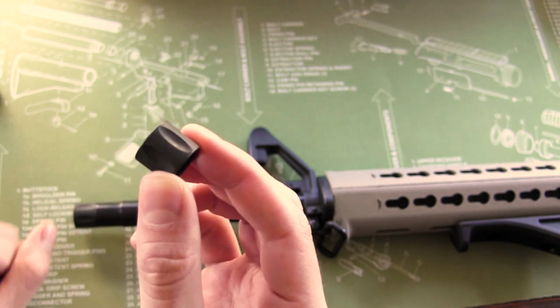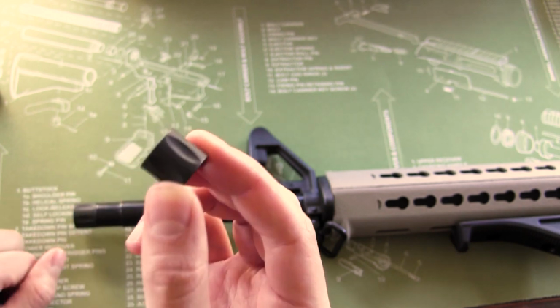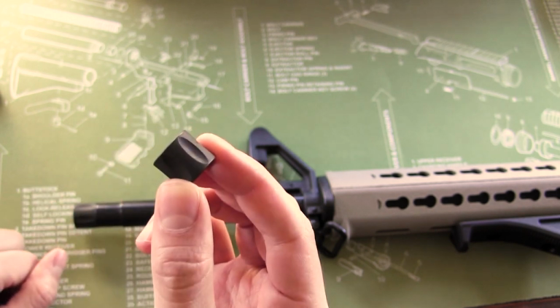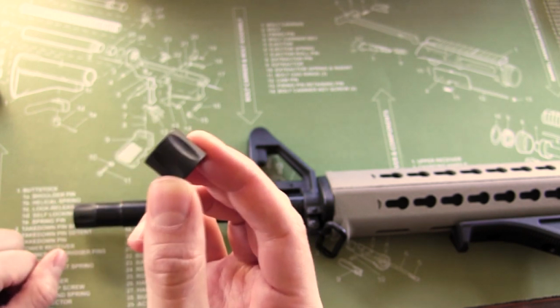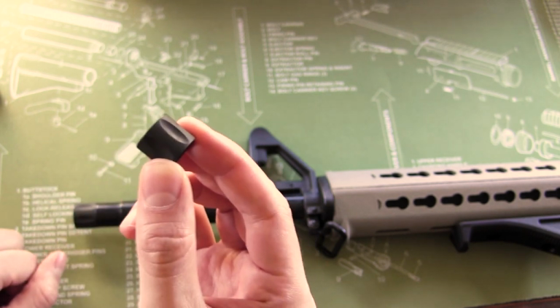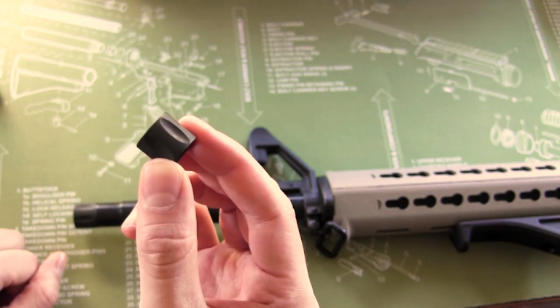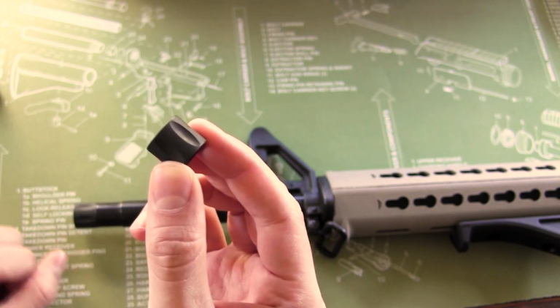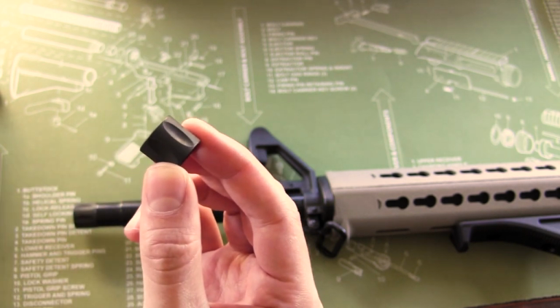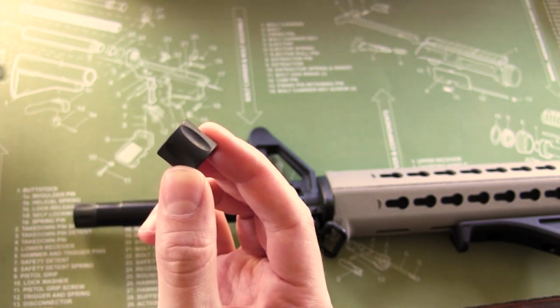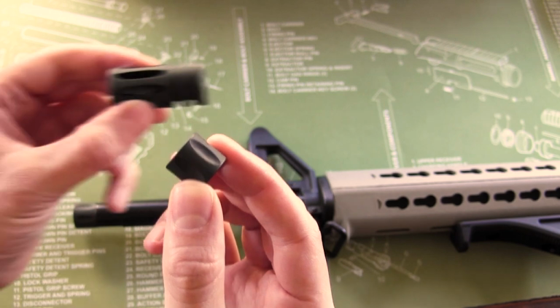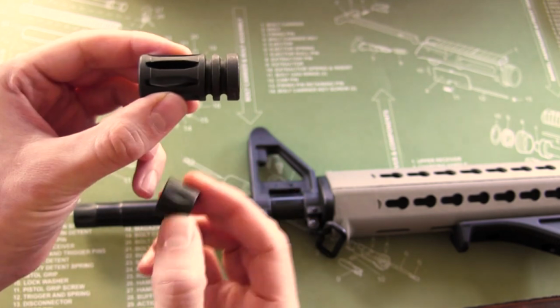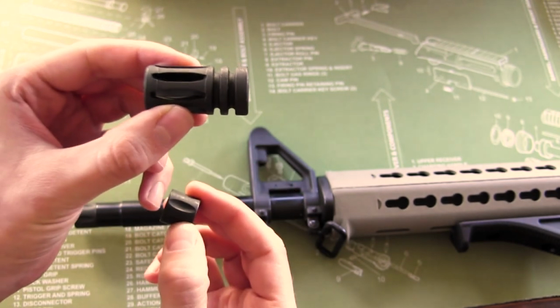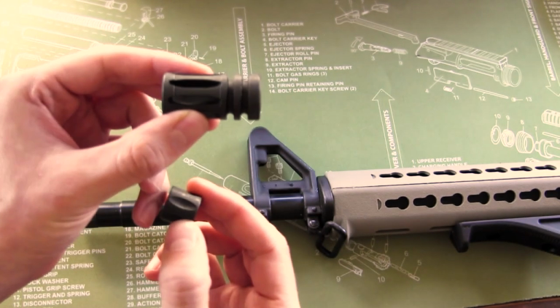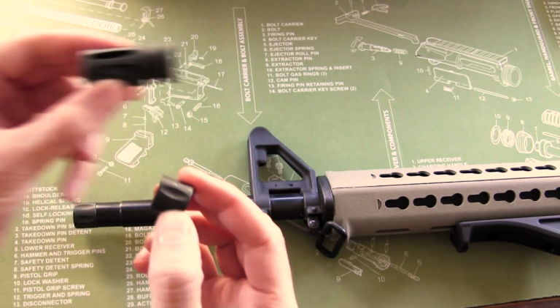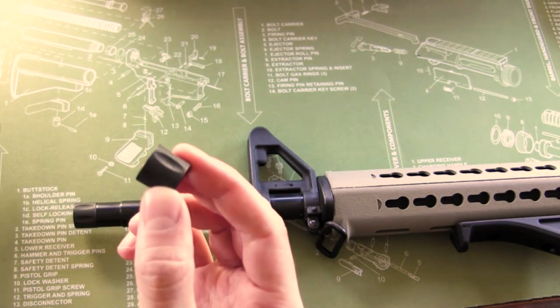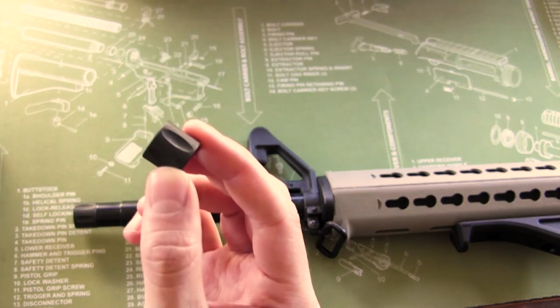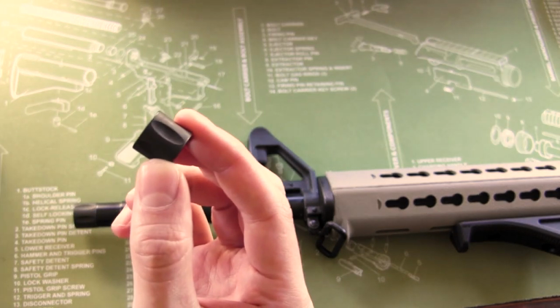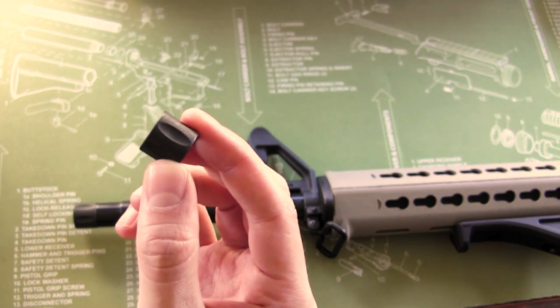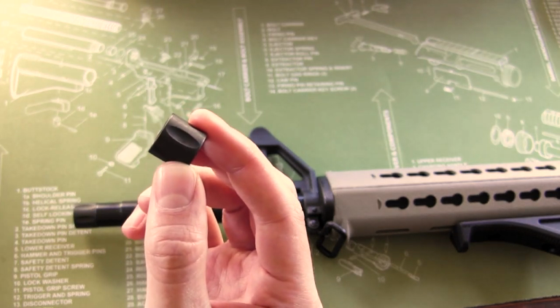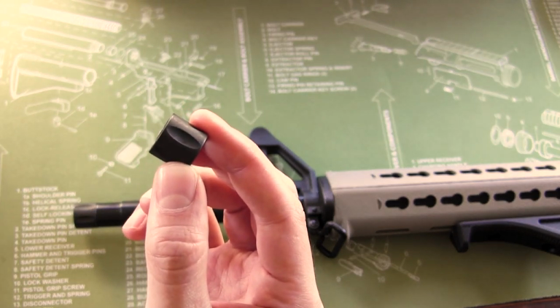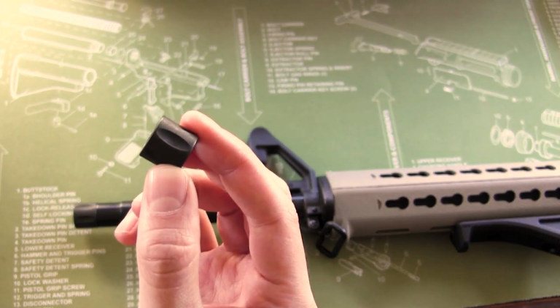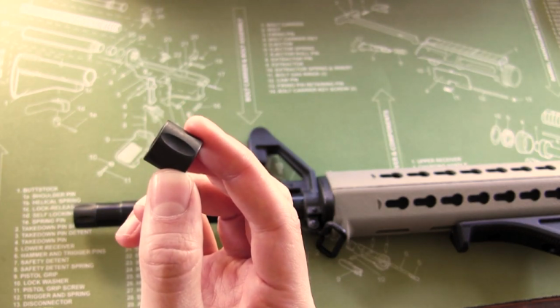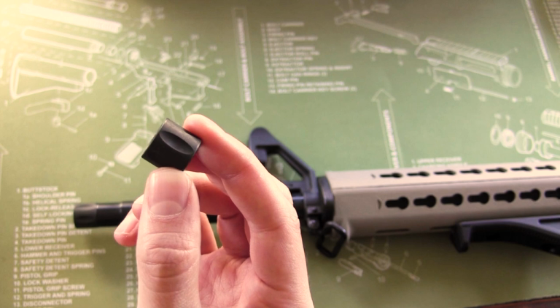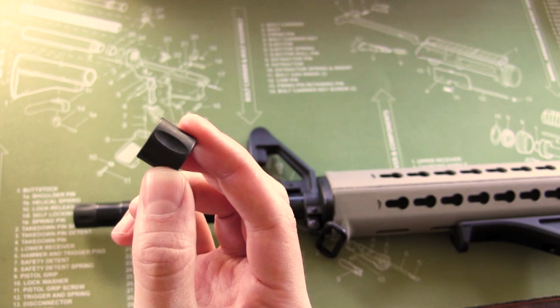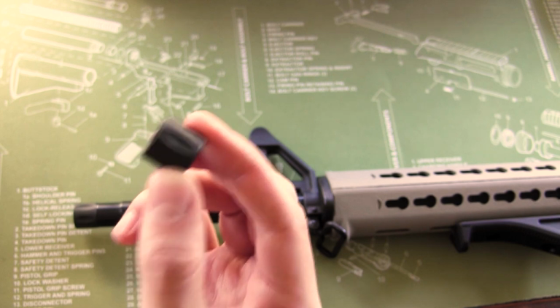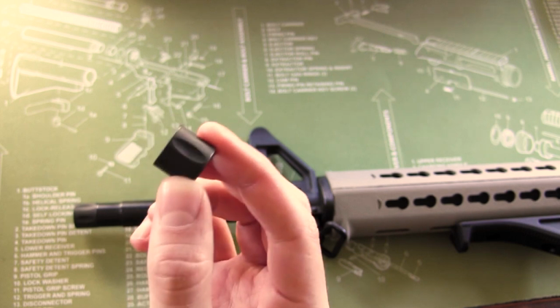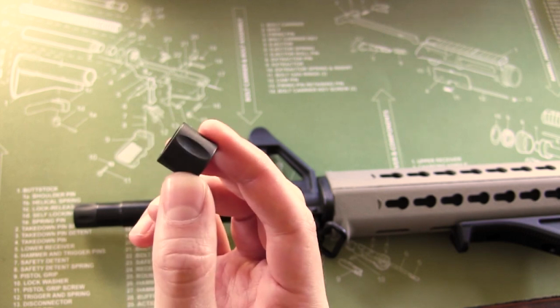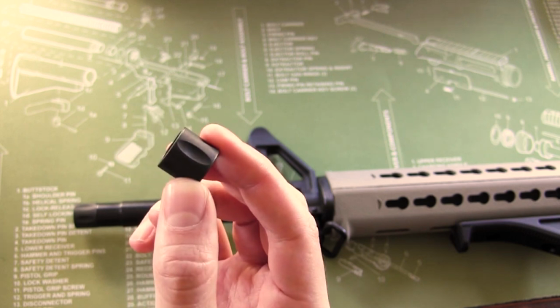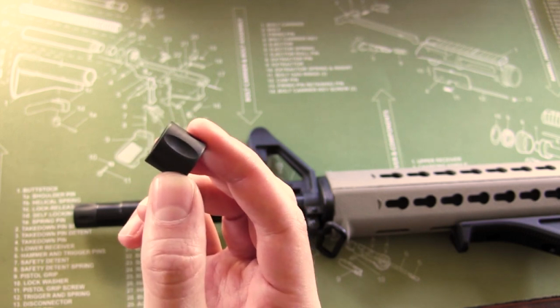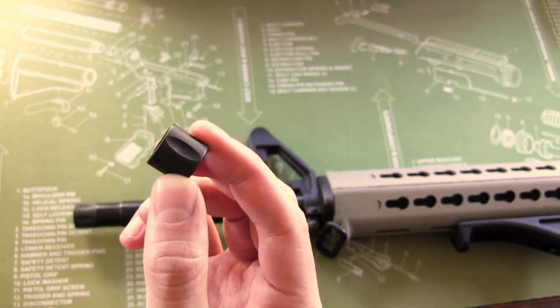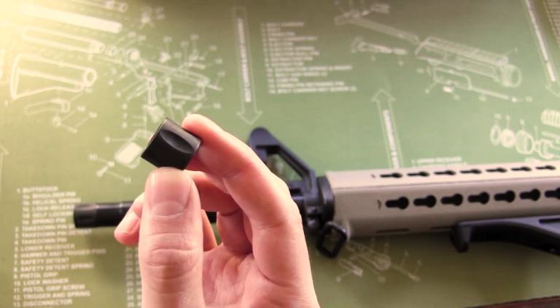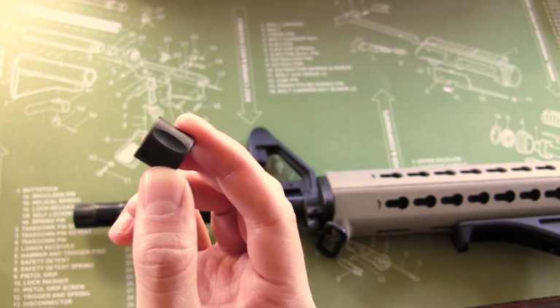We are carrying this in our store right now because it allows us to offer a replacement for the flash hider that can cost you less than six bucks. This is going to be a core part of our compliance kit going forward.